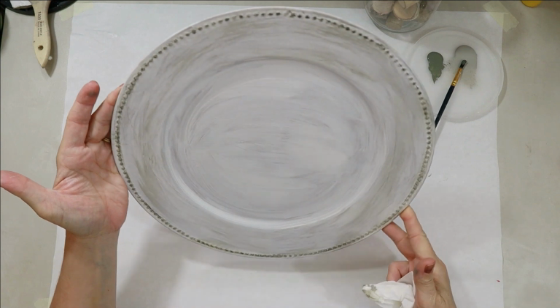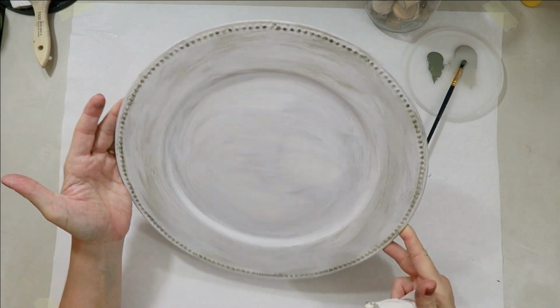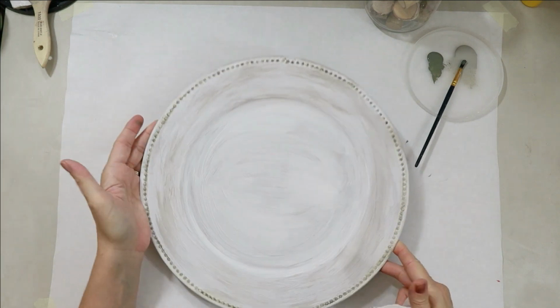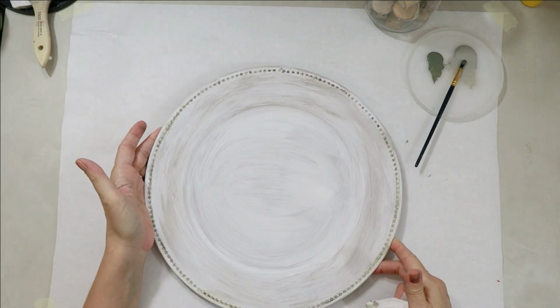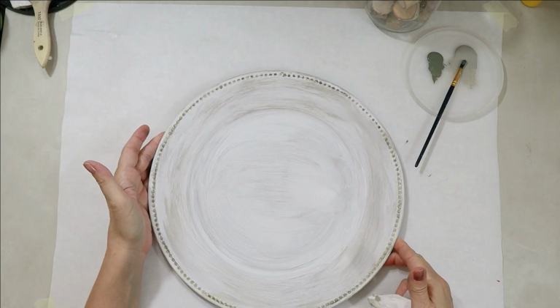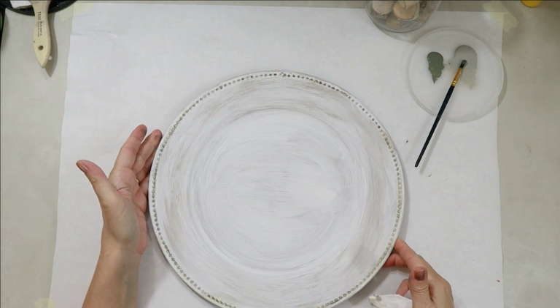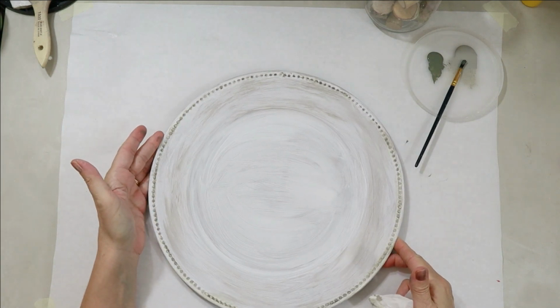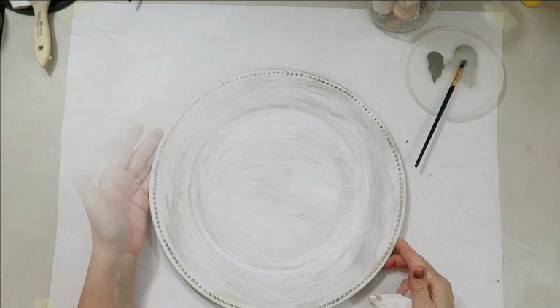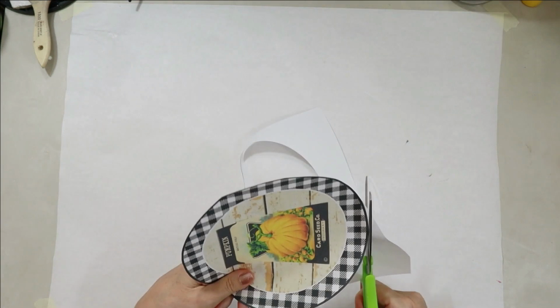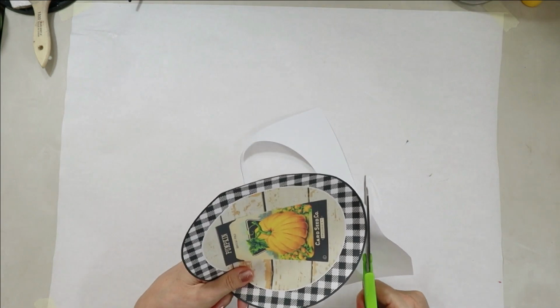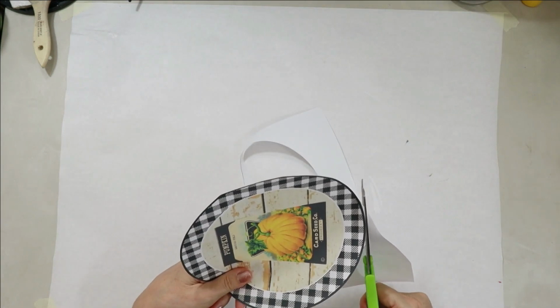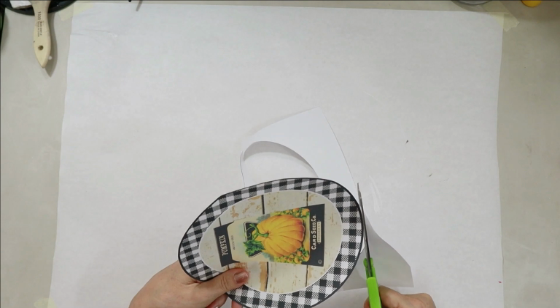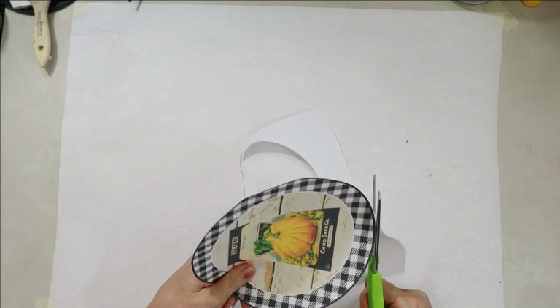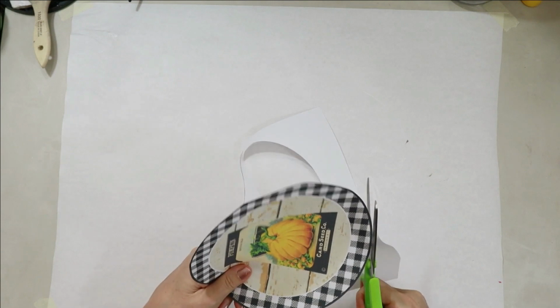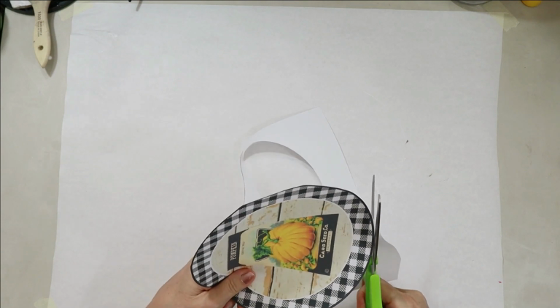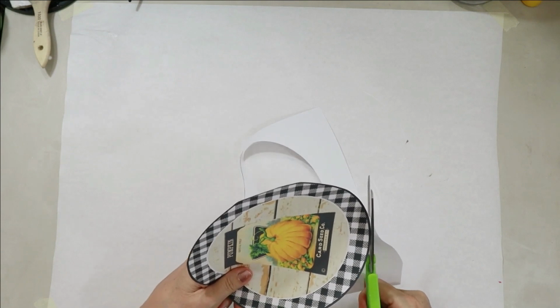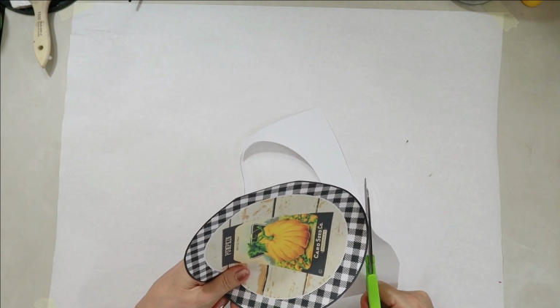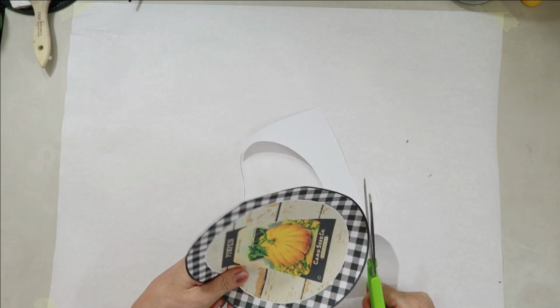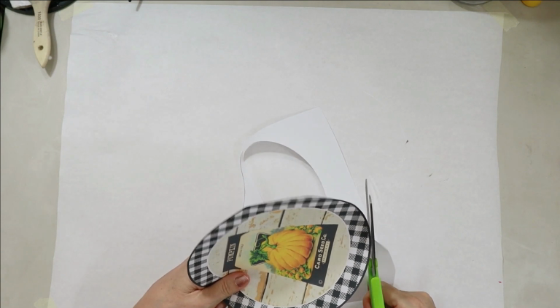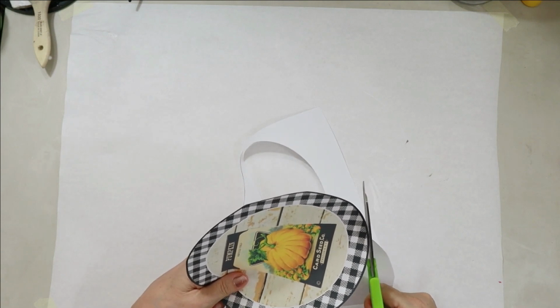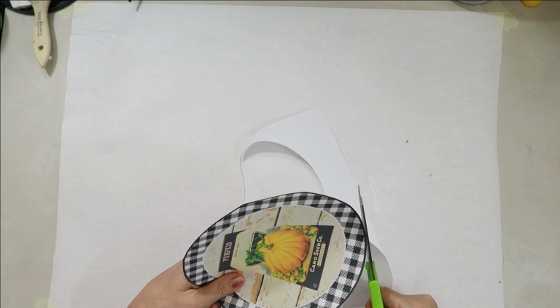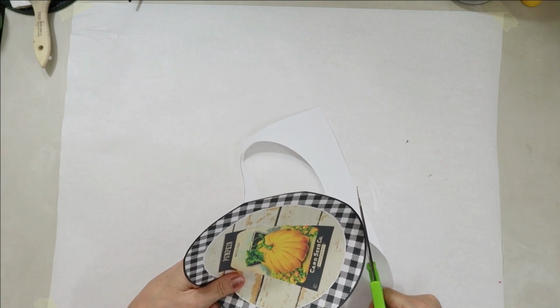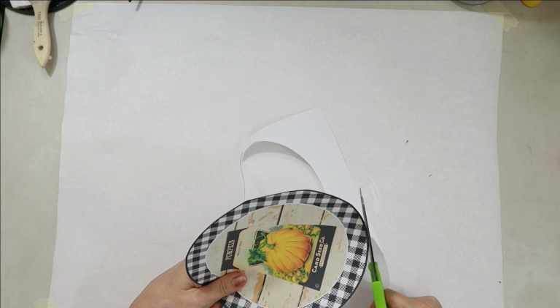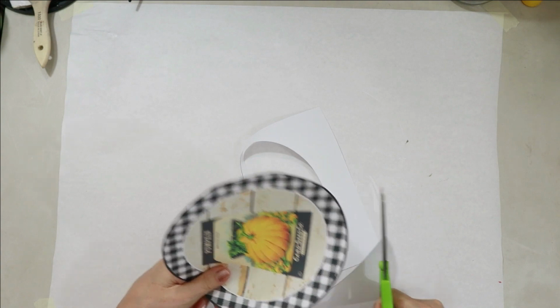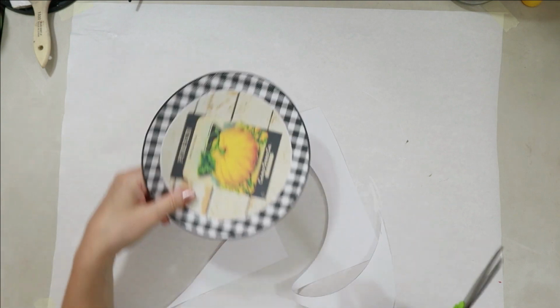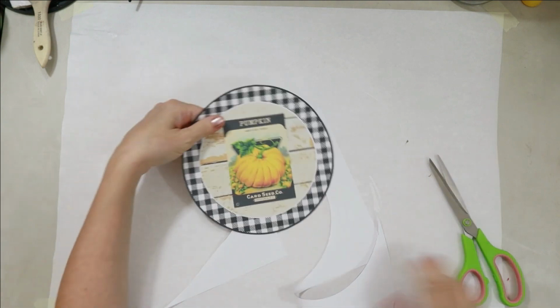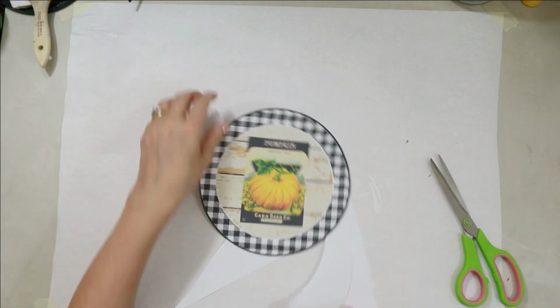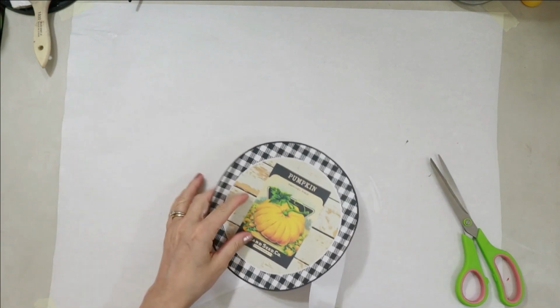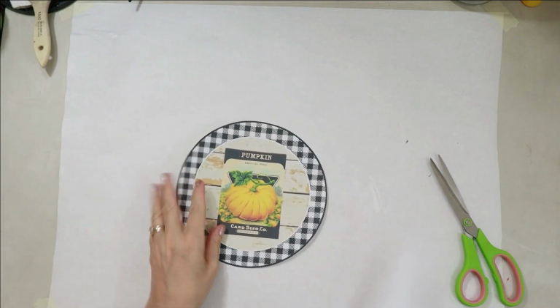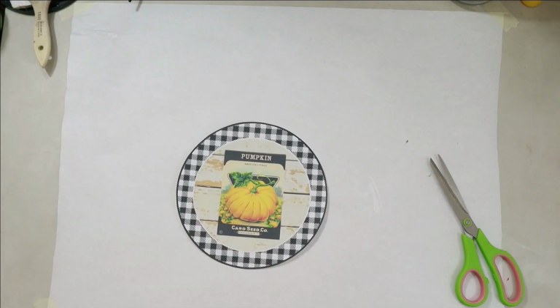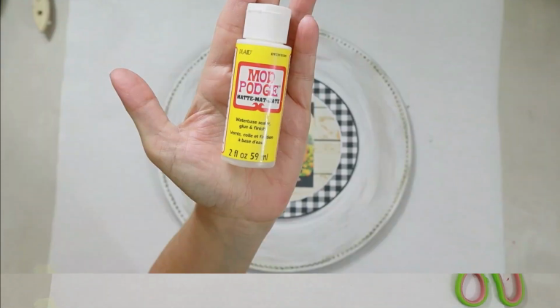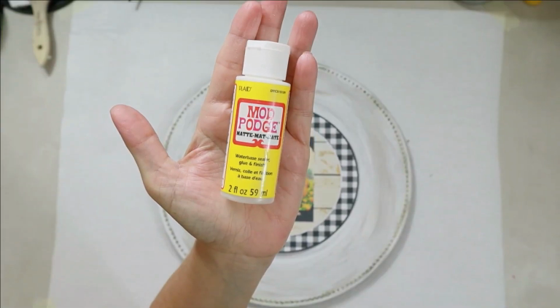I just dry brushed really lightly over those just to bring them out and try to leave the white behind so that you can see that they're little beads. I didn't want to get in between them too much, because then it would look like a solid design rather than individual little bumps.